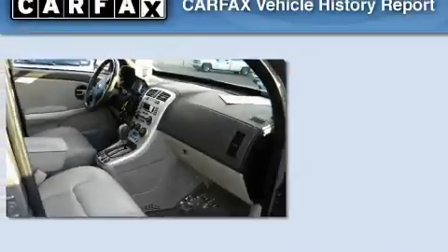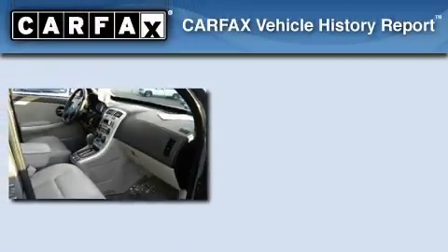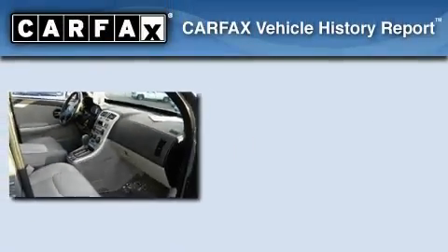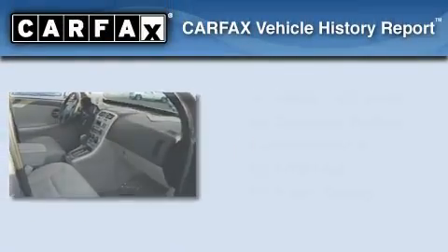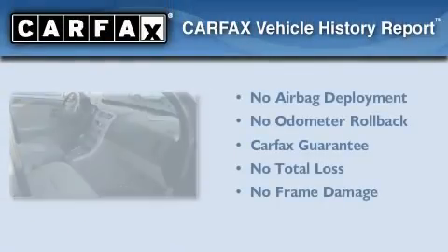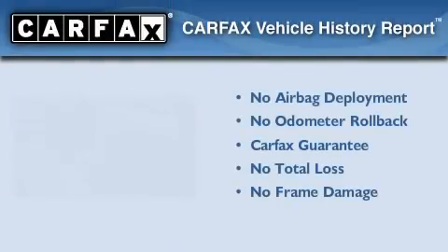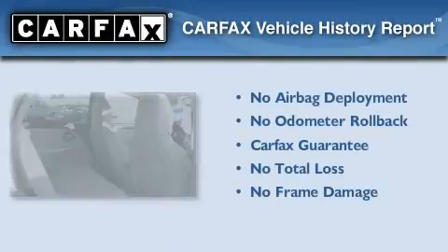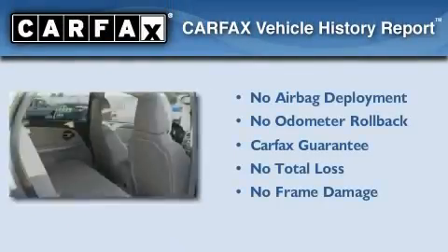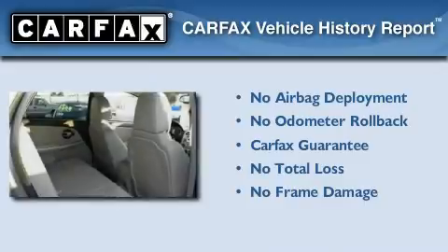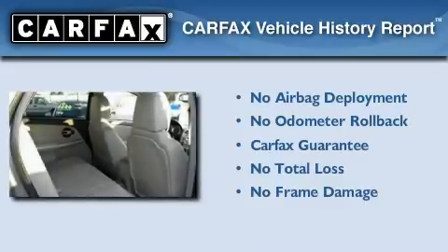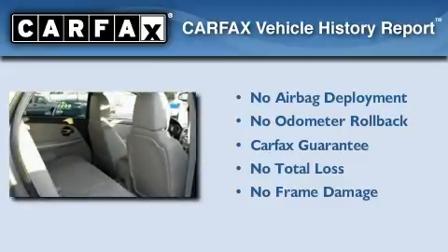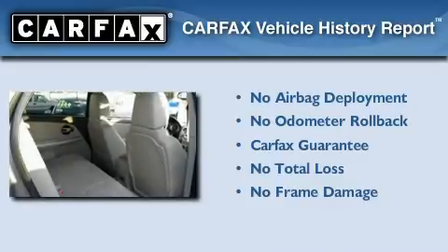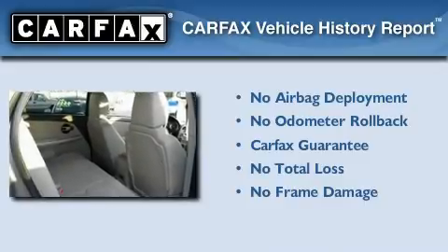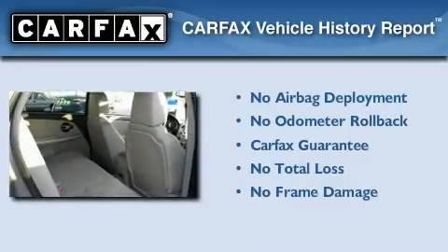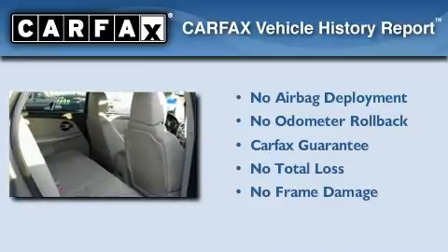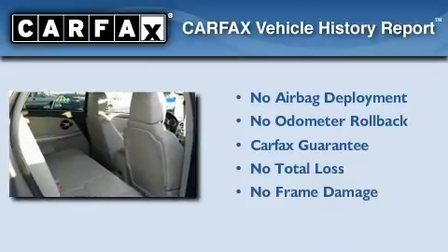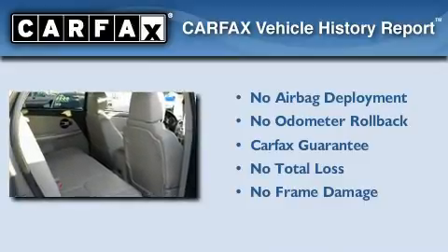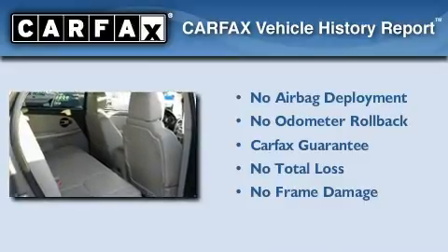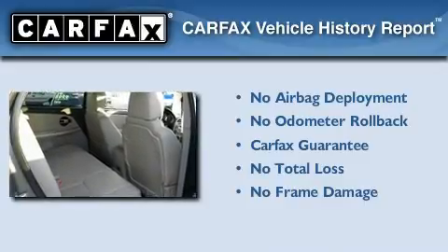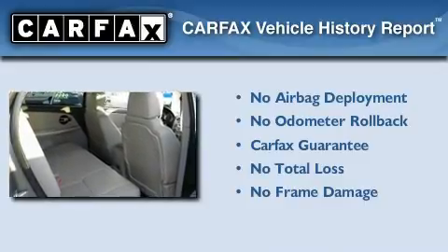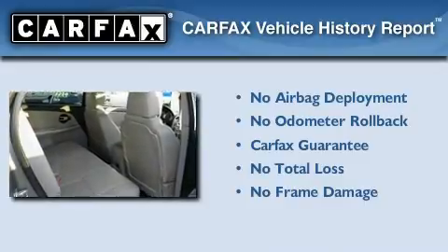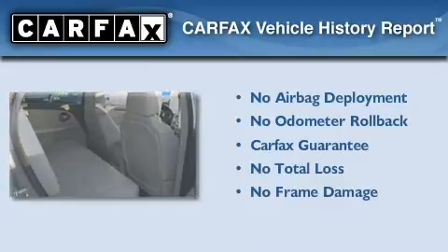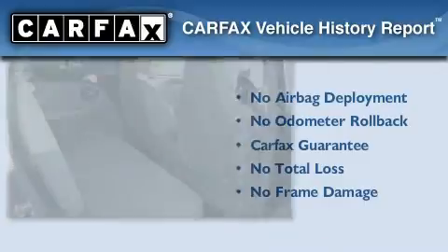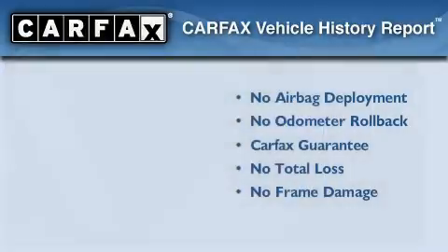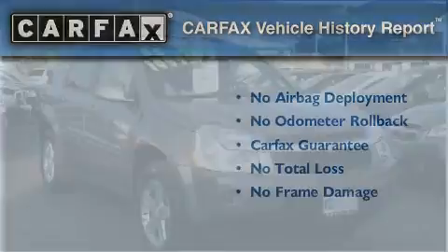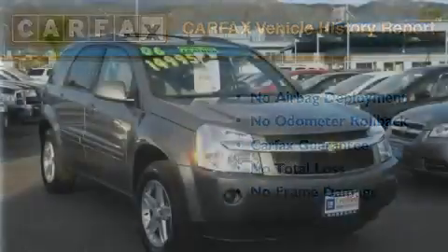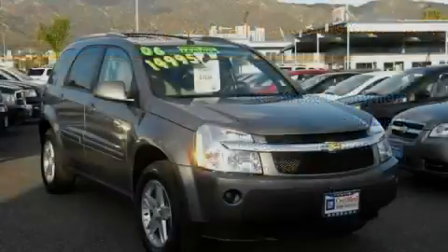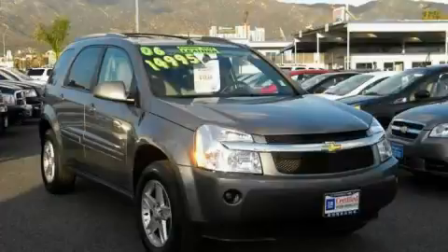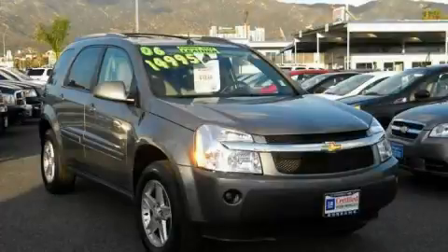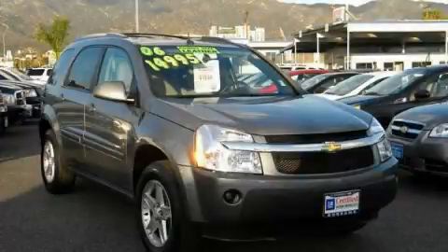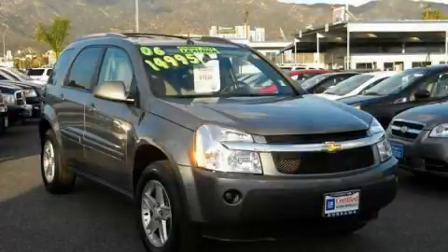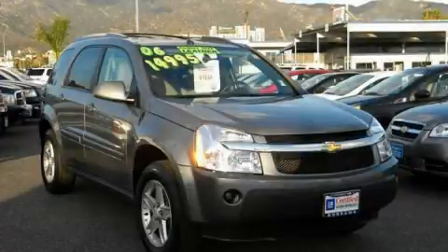Not to mention that this Chevrolet qualifies for the Carfax buyback guarantee. Stop by today and test drive this automobile for yourself.